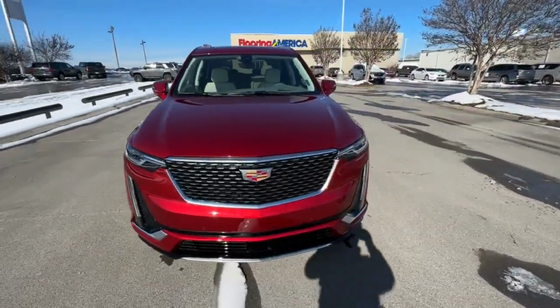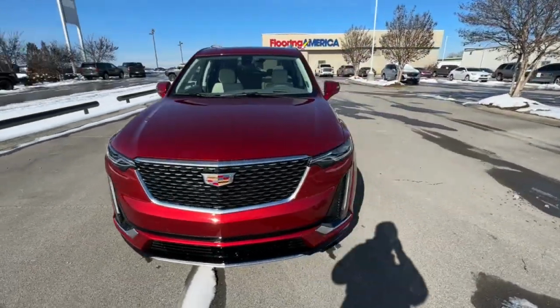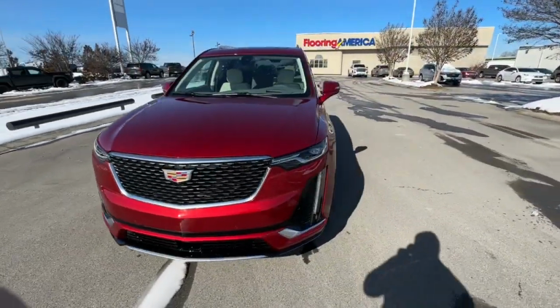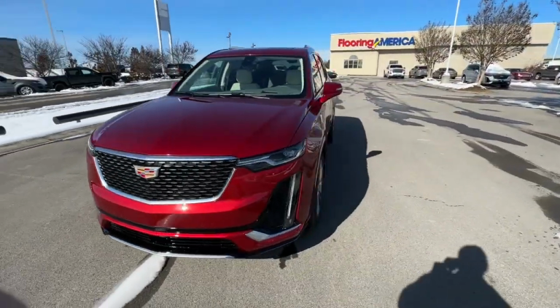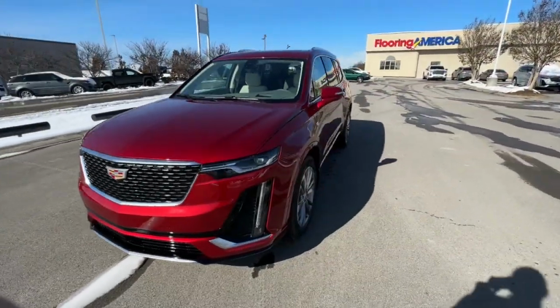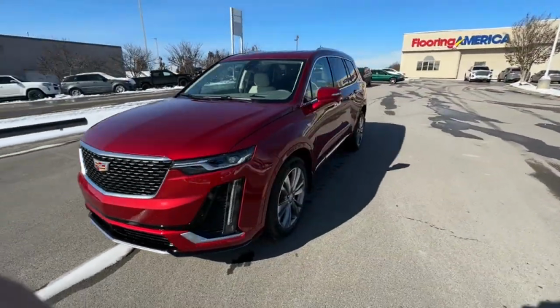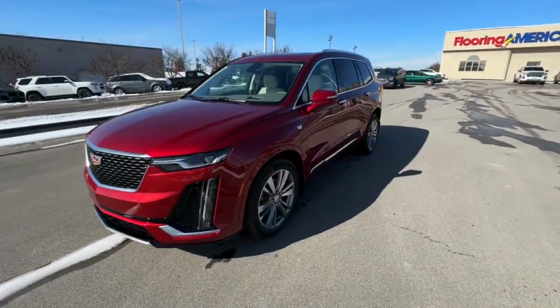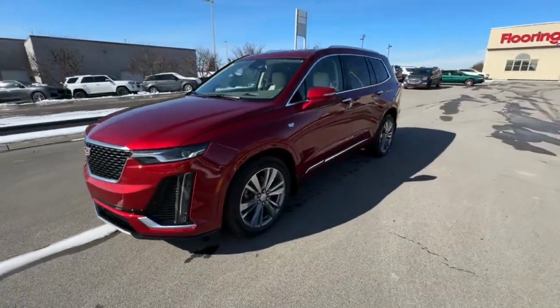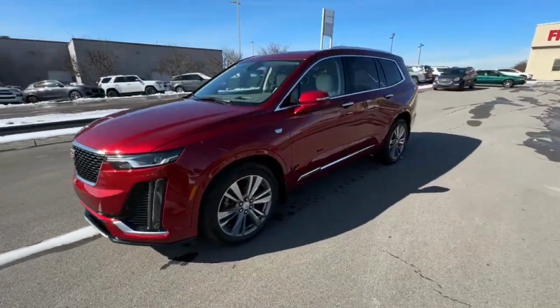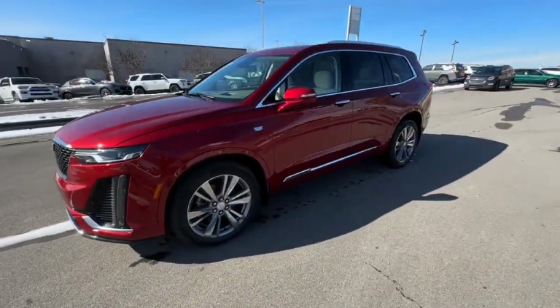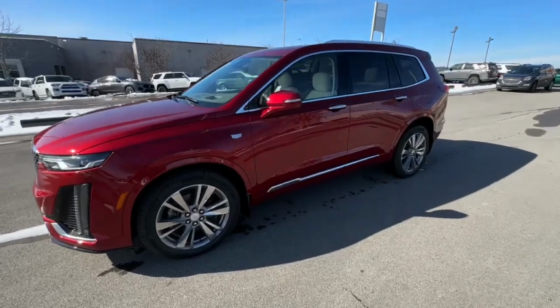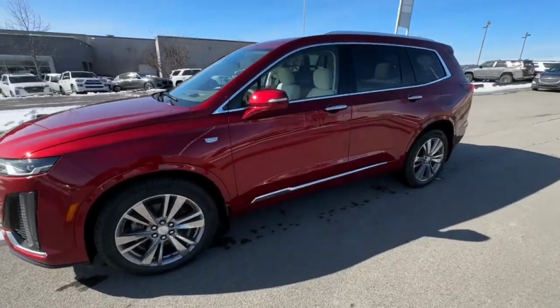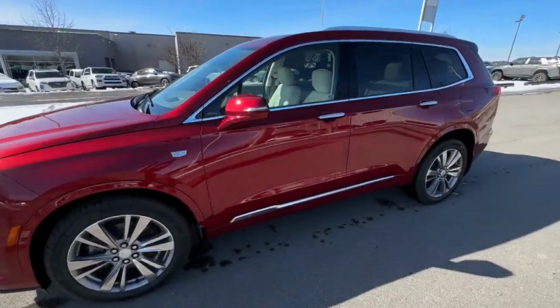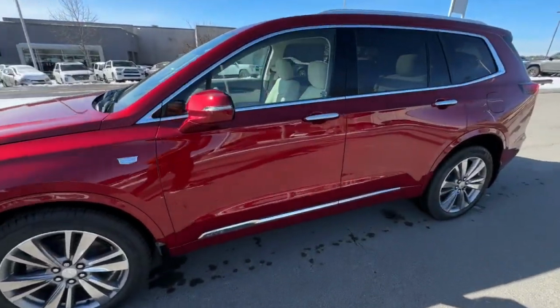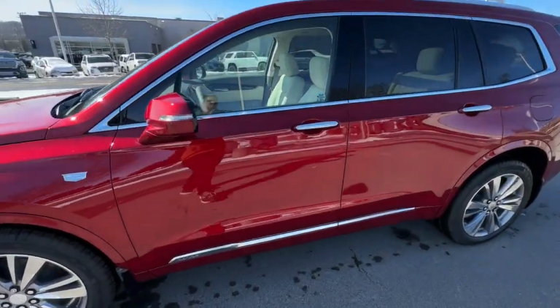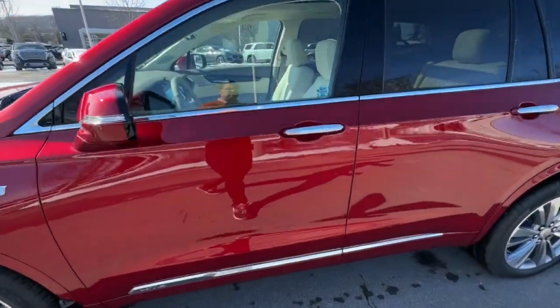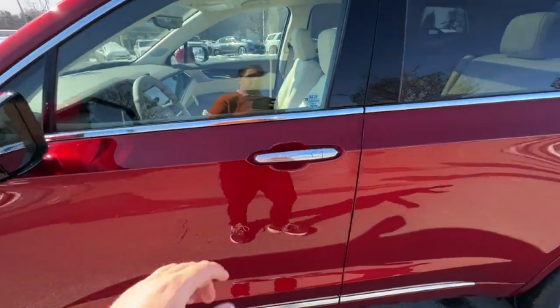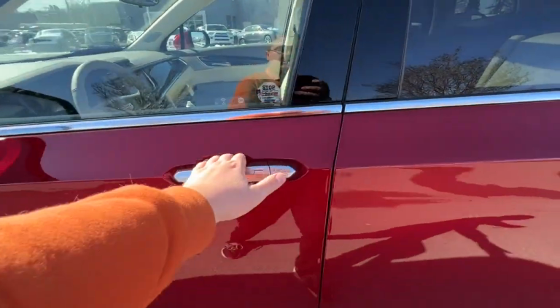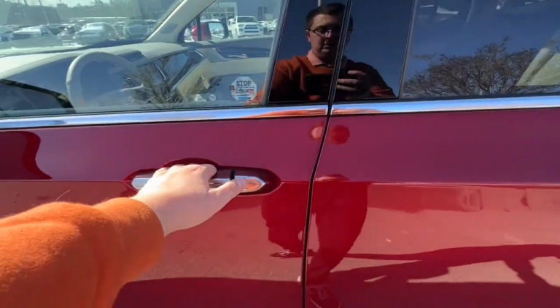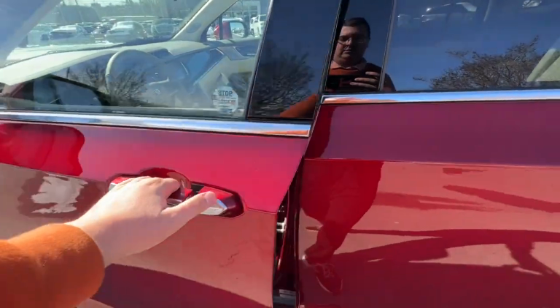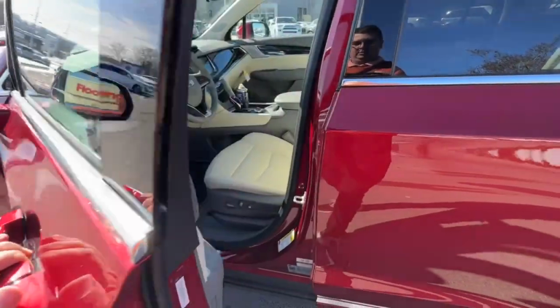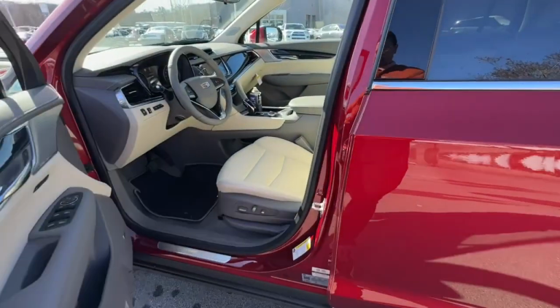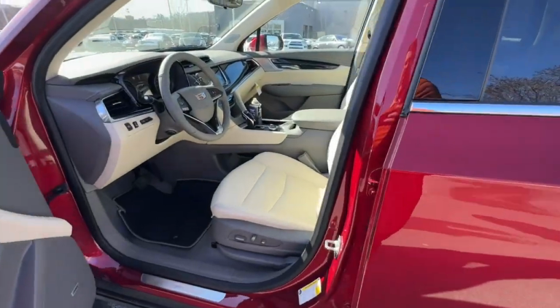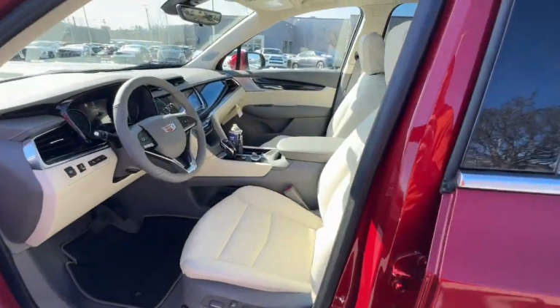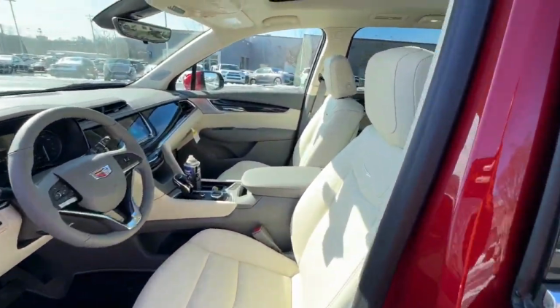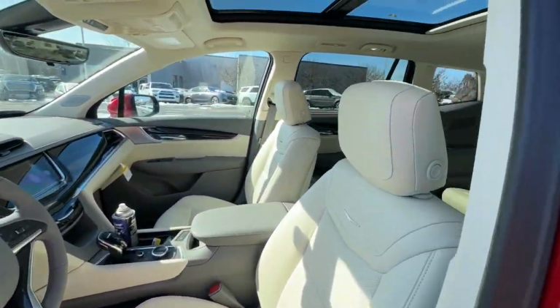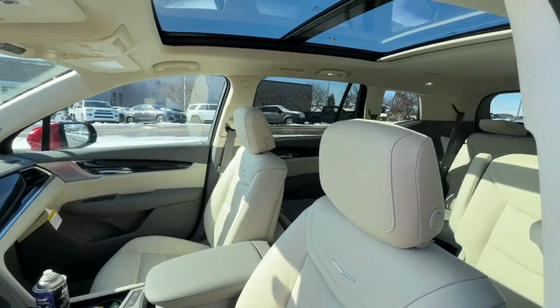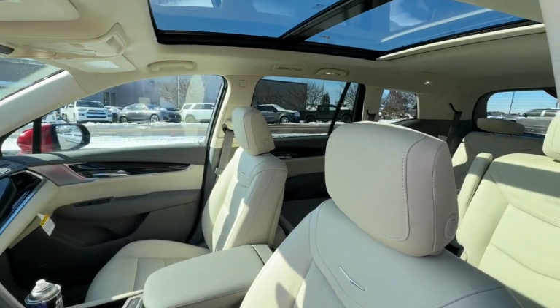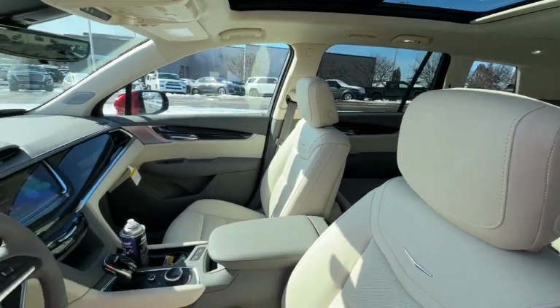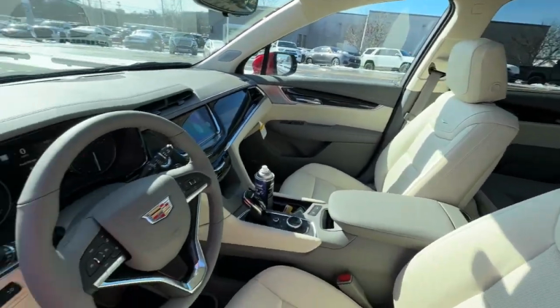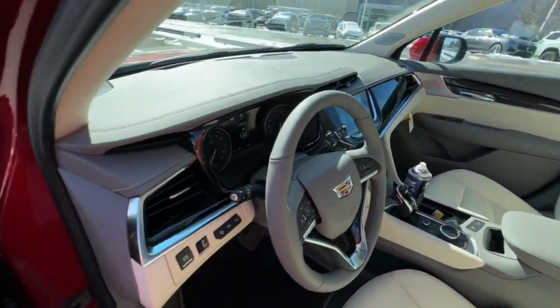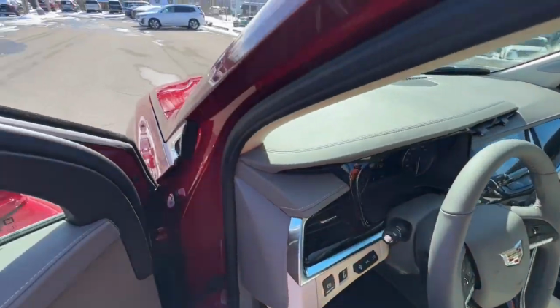The following are some of this vehicle's highlighted options: heated steering wheel, panoramic roof, lane departure warning, sunroof/moonroof, and navigation system.